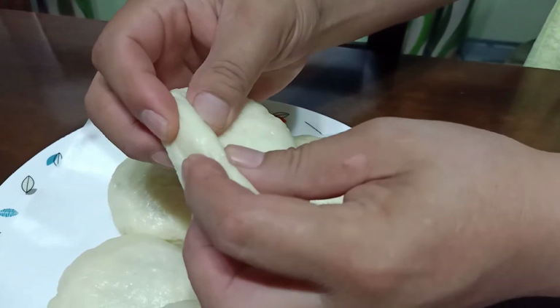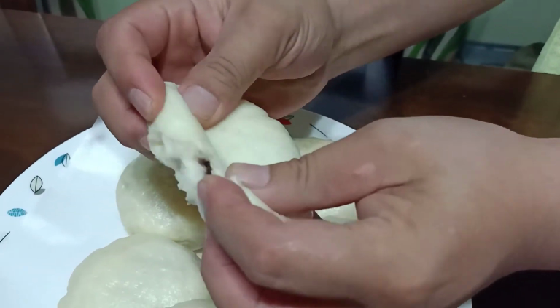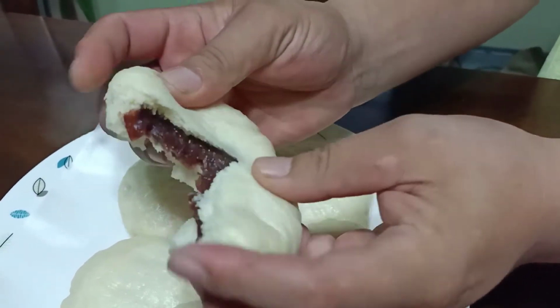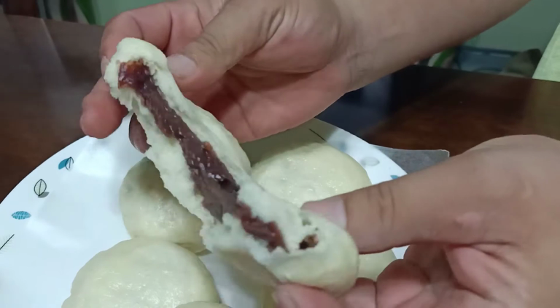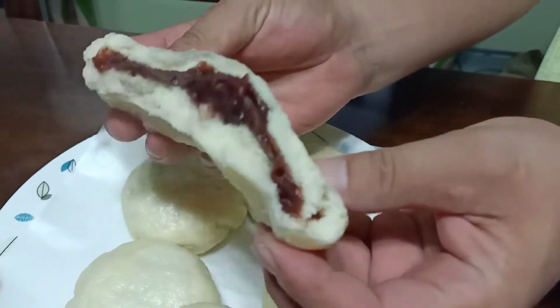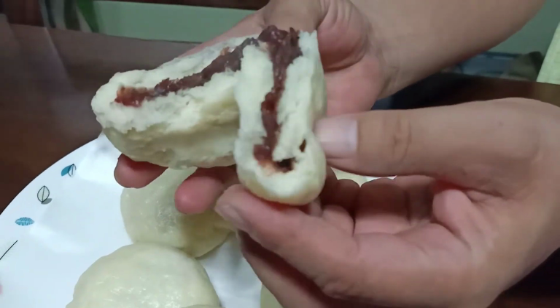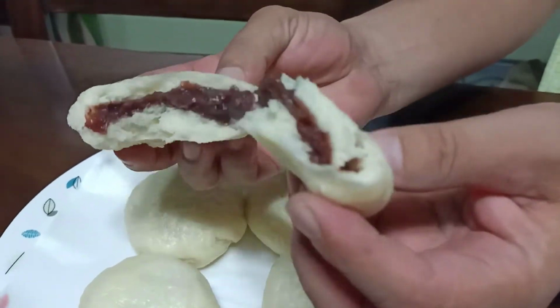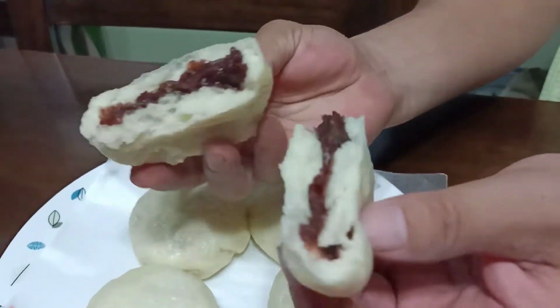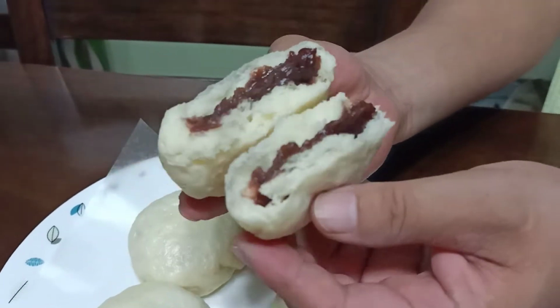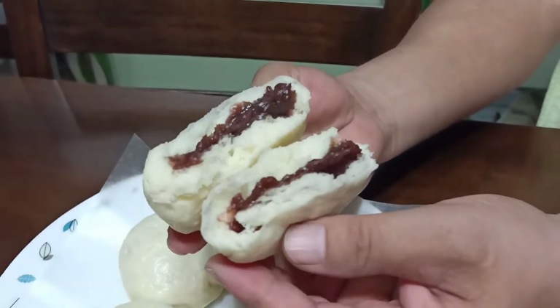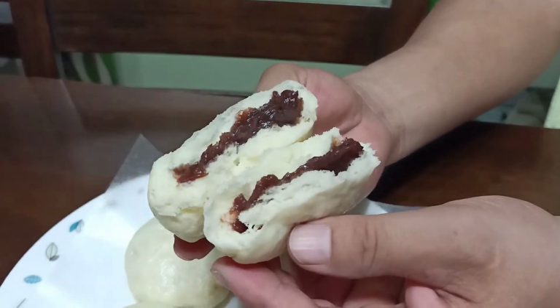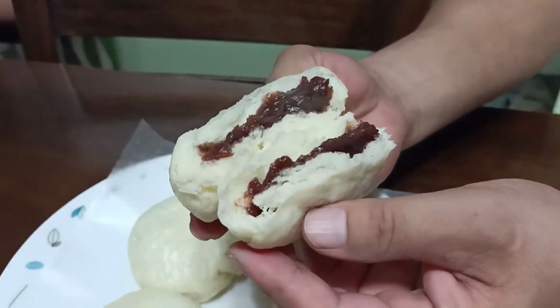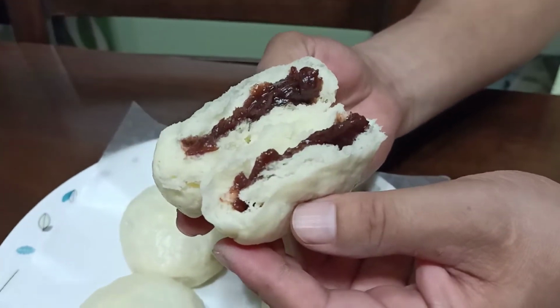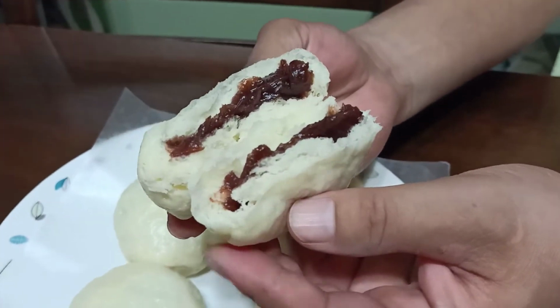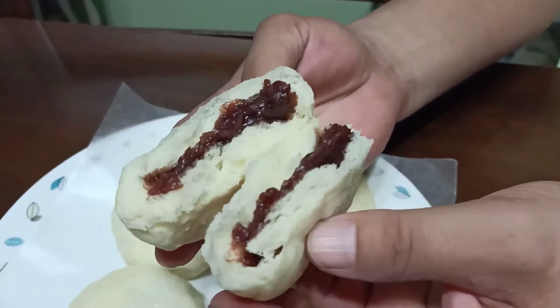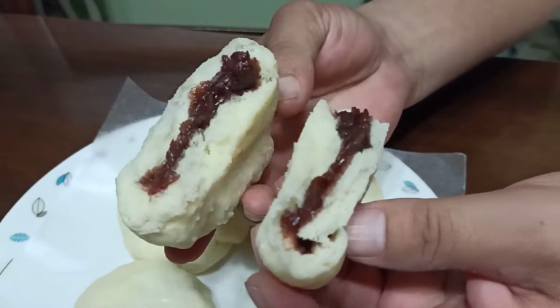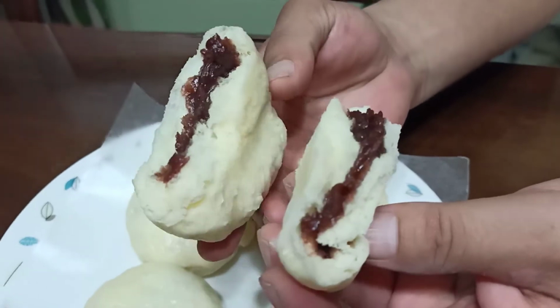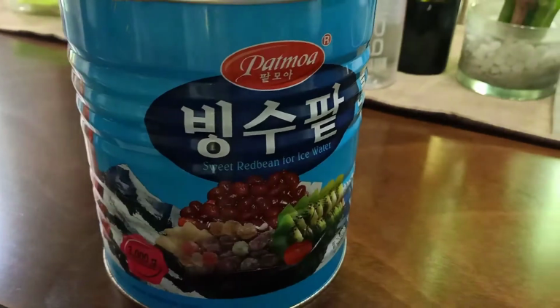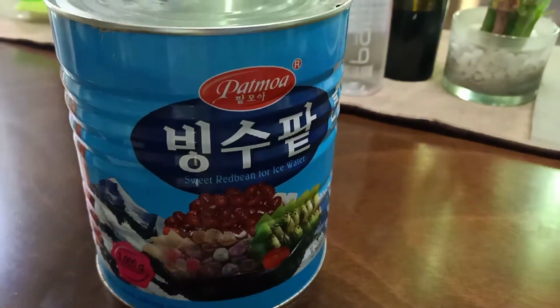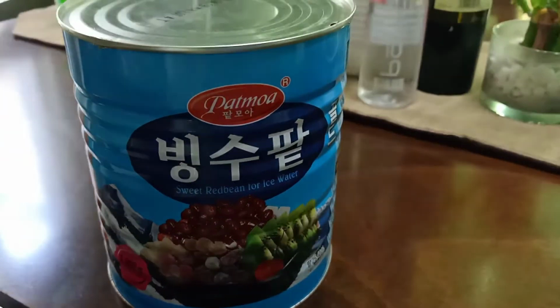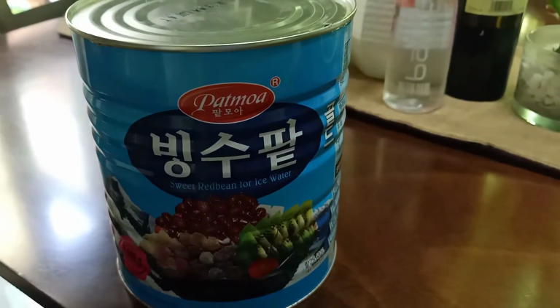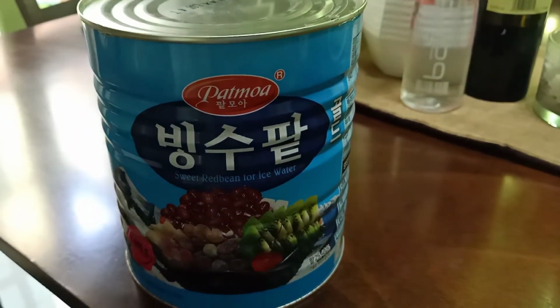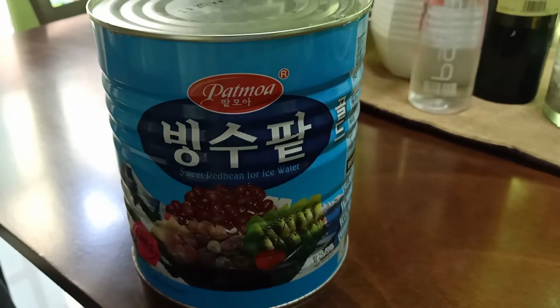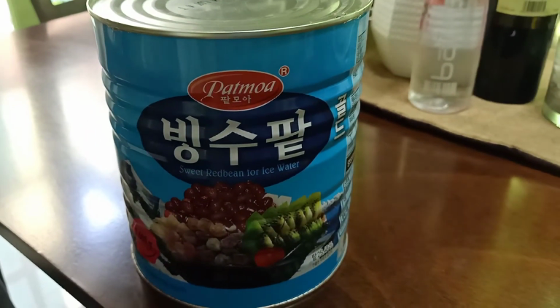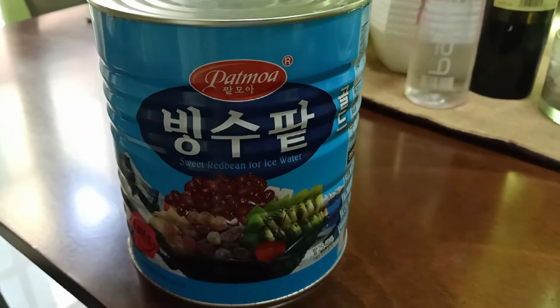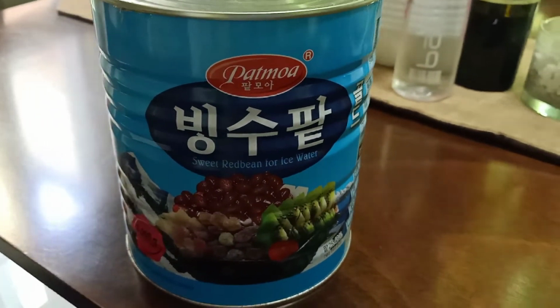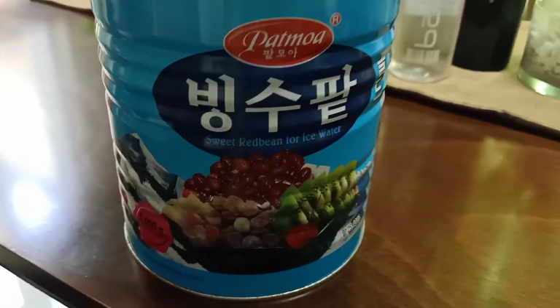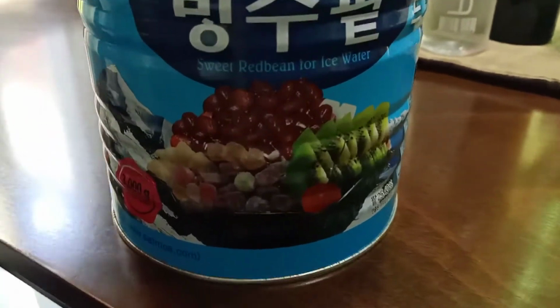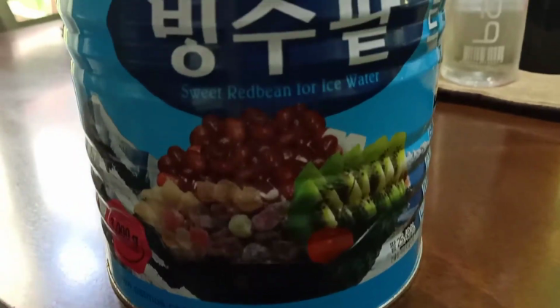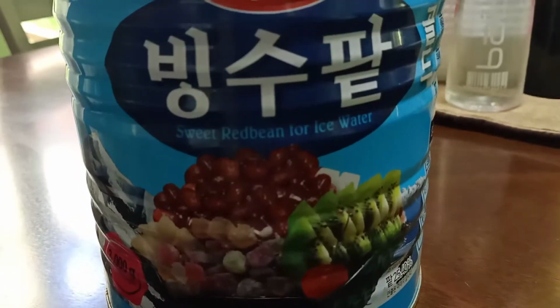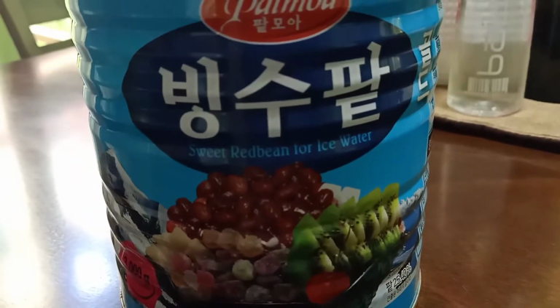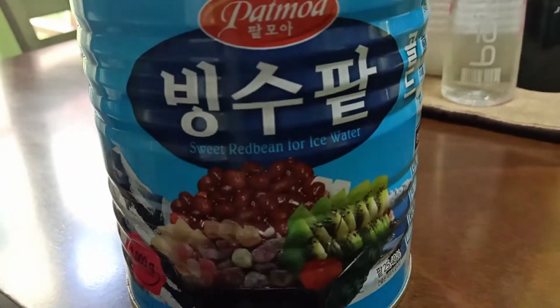Hi everyone, today I'm going to show you how to make red bean filling. This is the bean I used — already inside can sweet red bean.